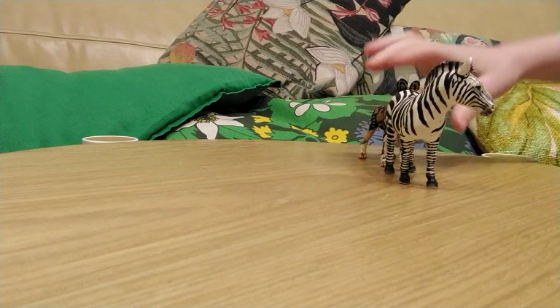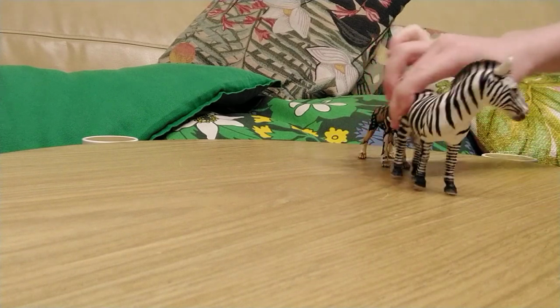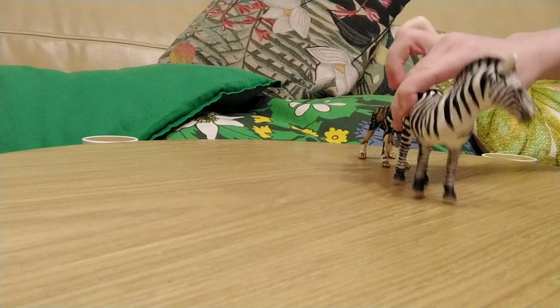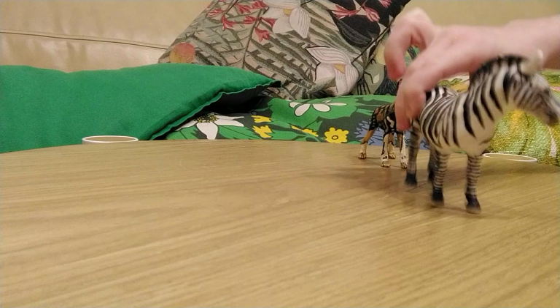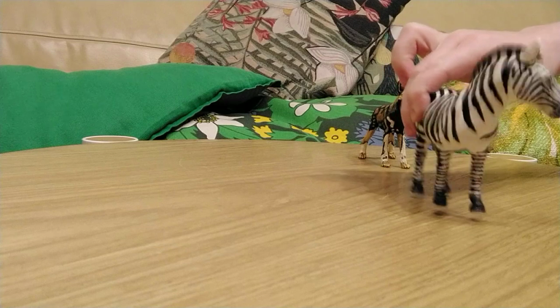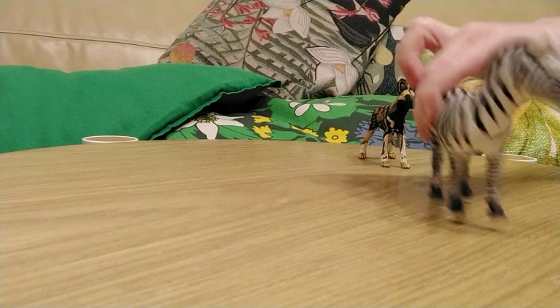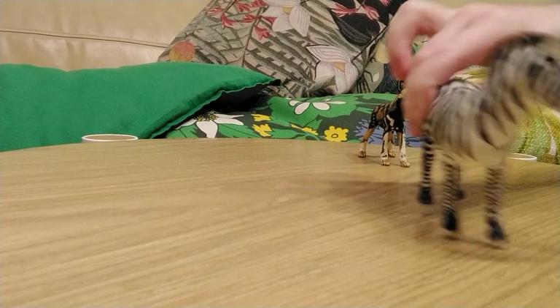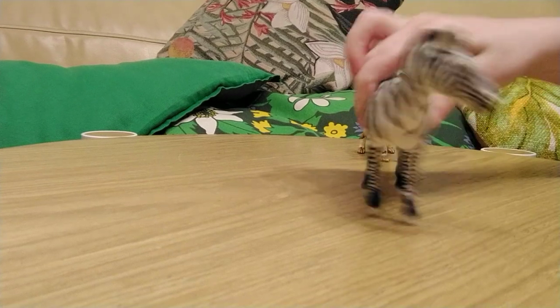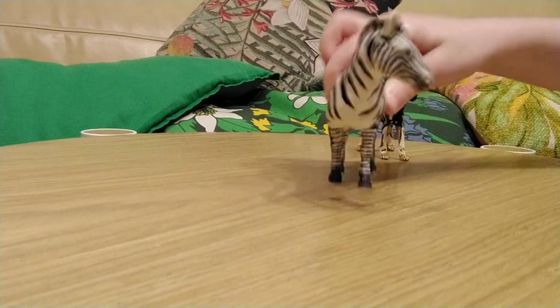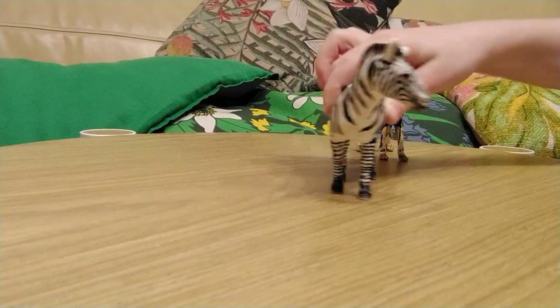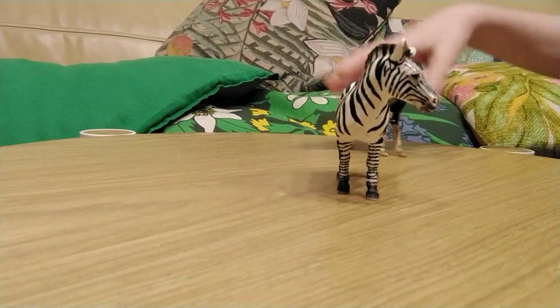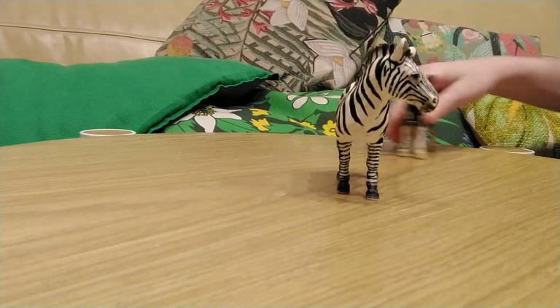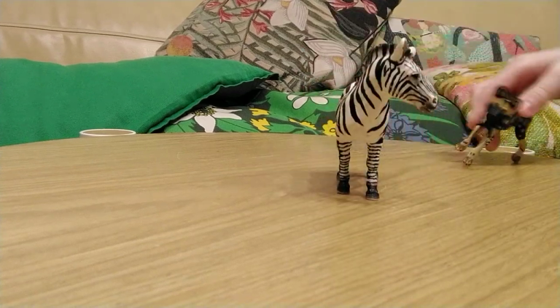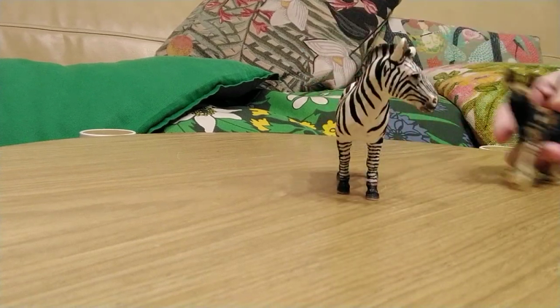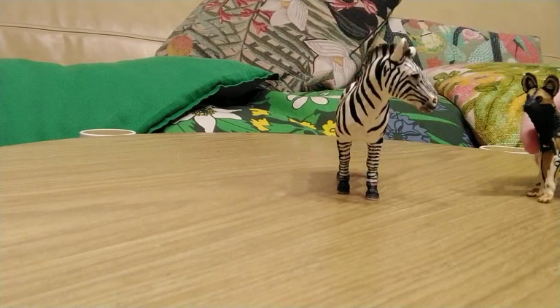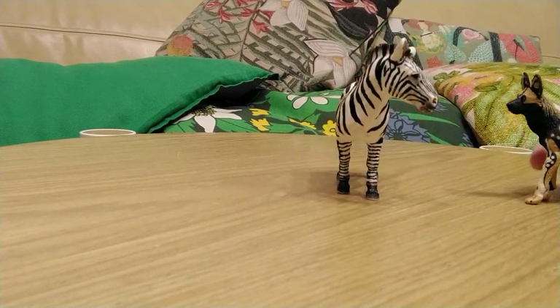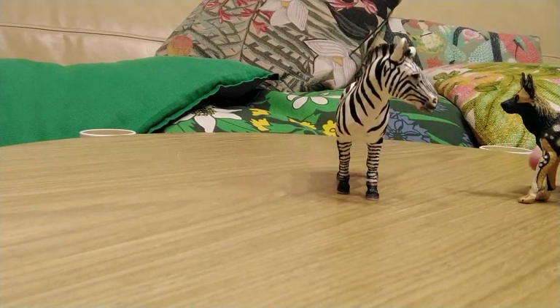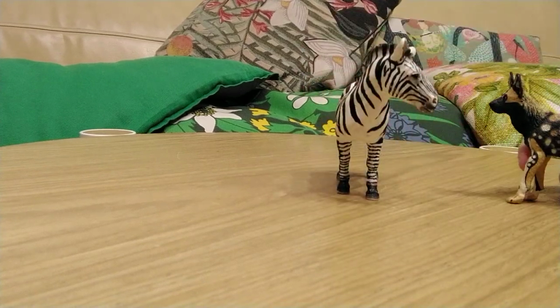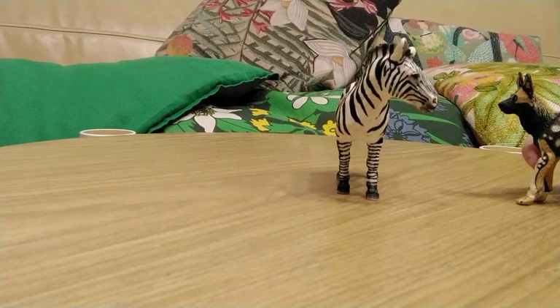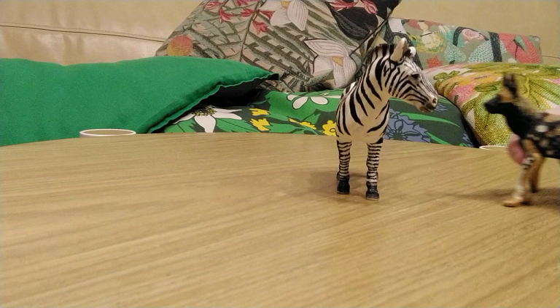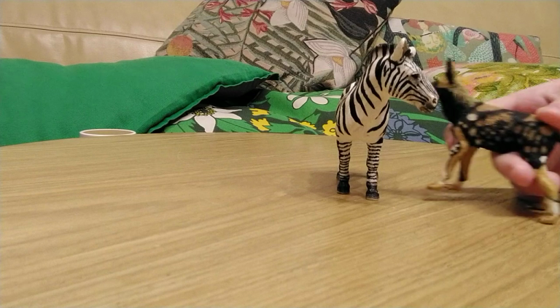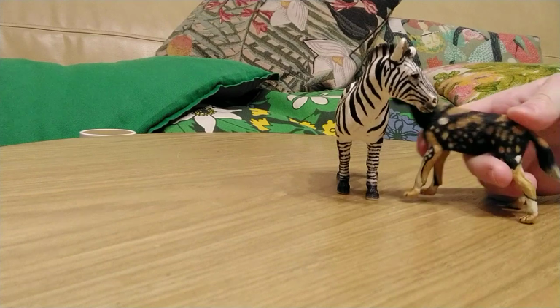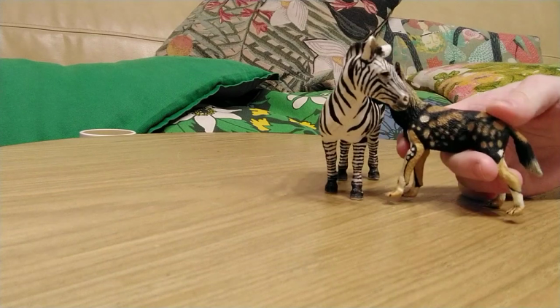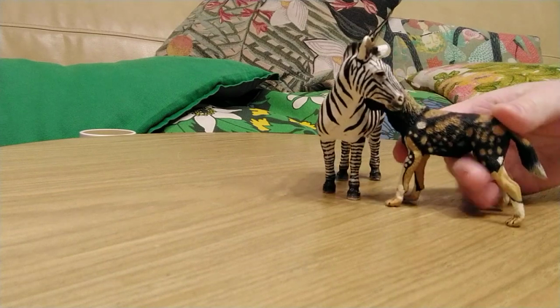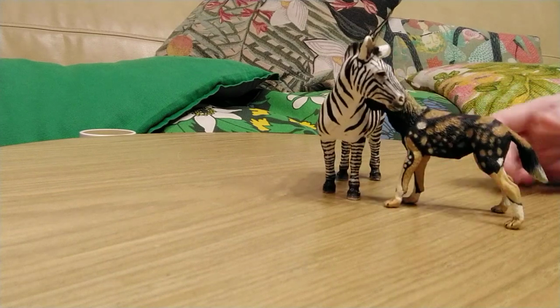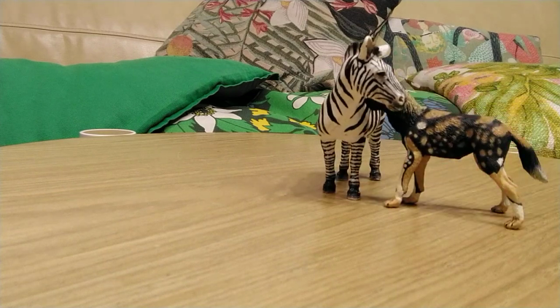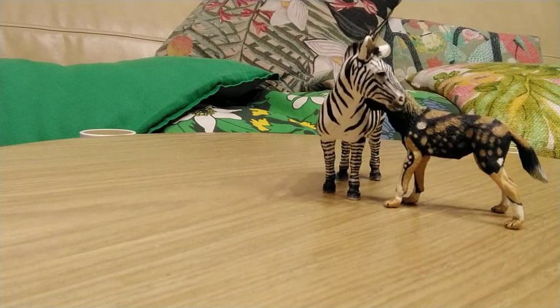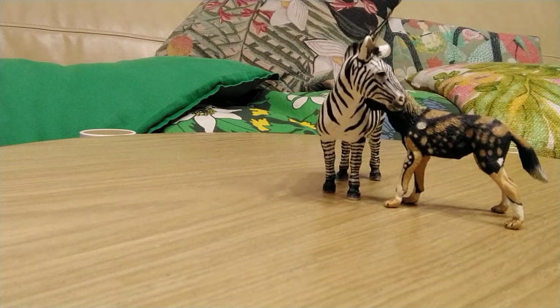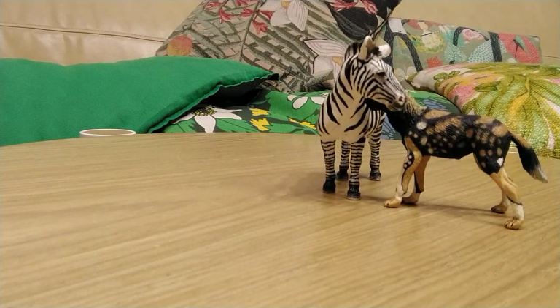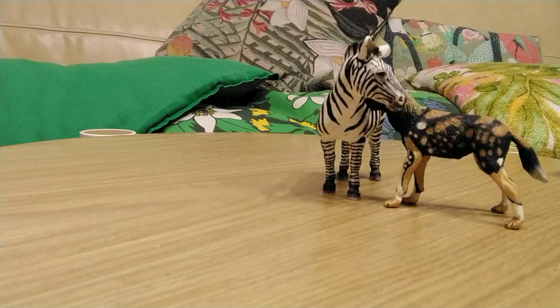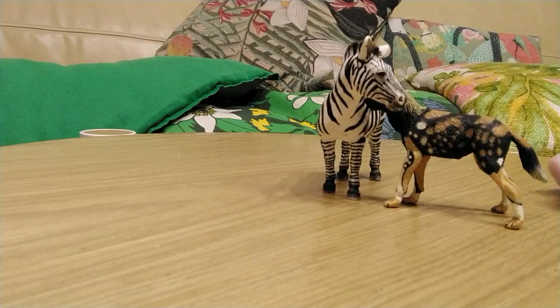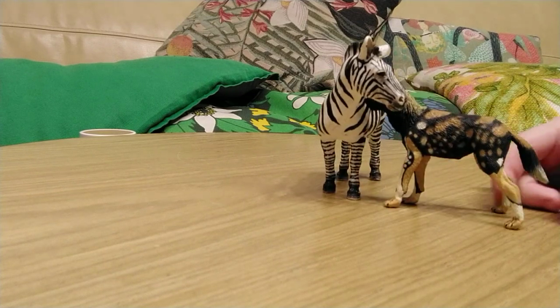Another hunting strategy is that the younger dogs scare the prey toward an ambush prepared by the adults, and the adults kill the animal.